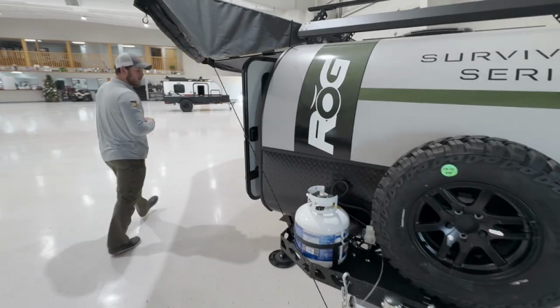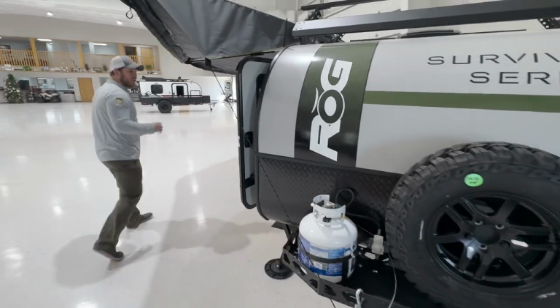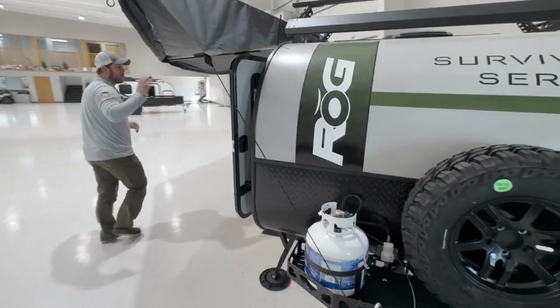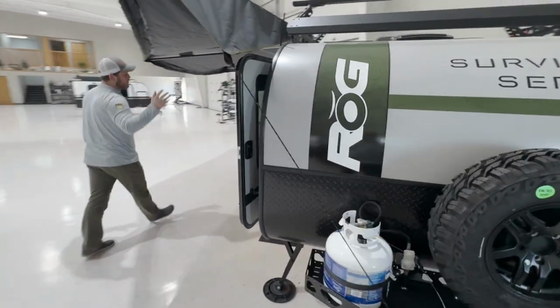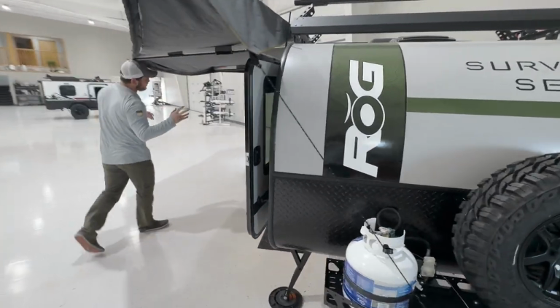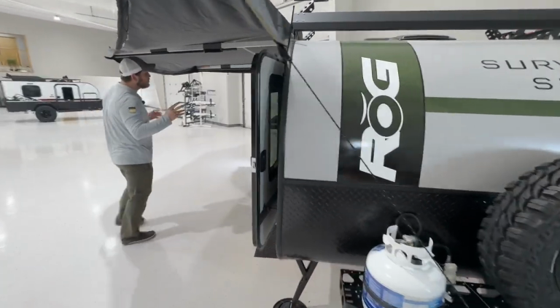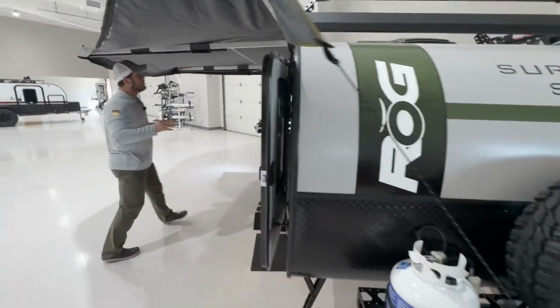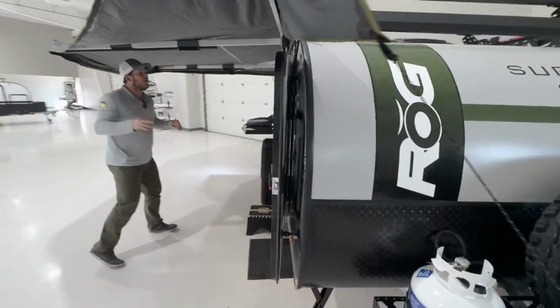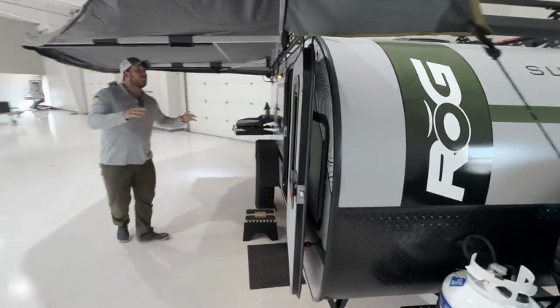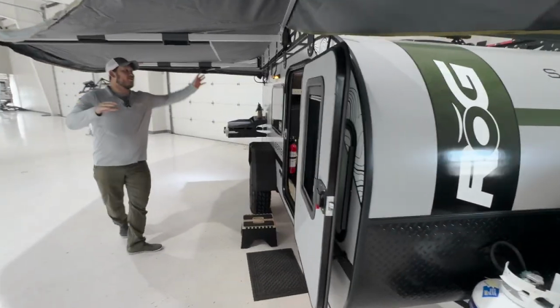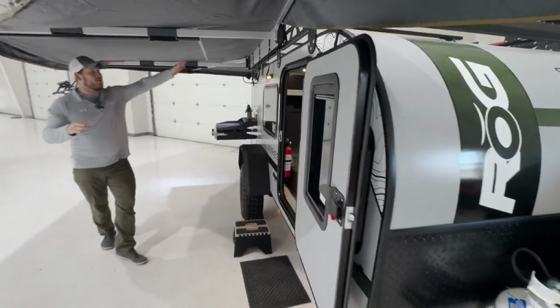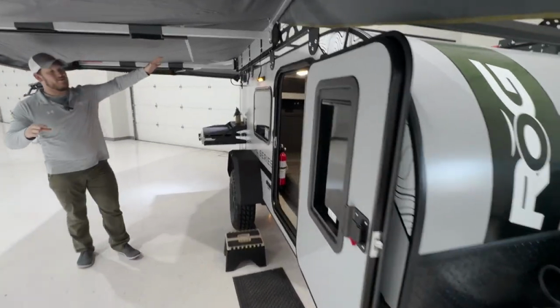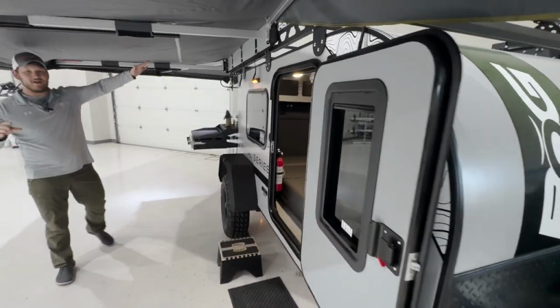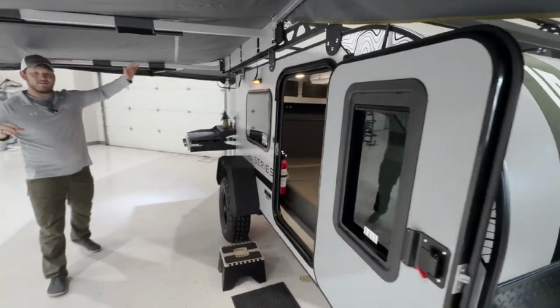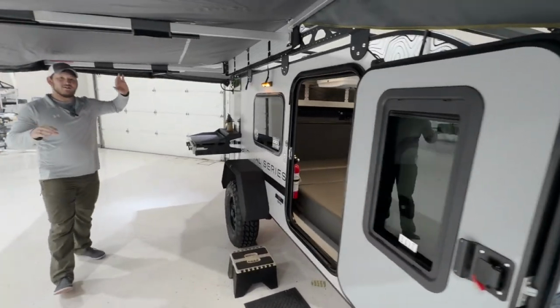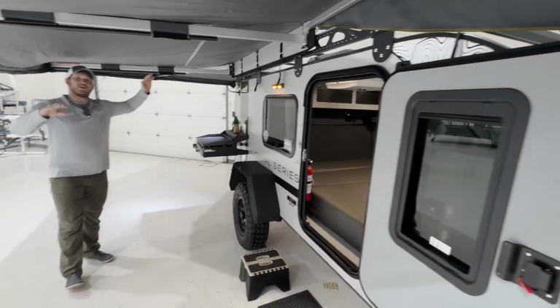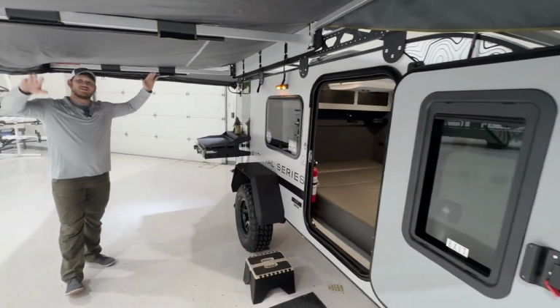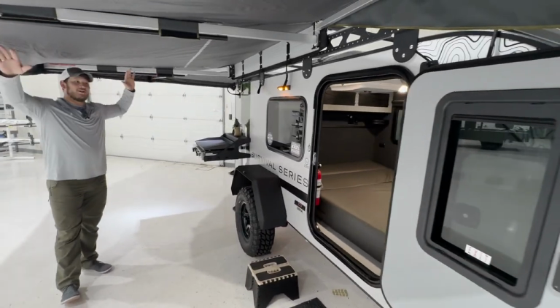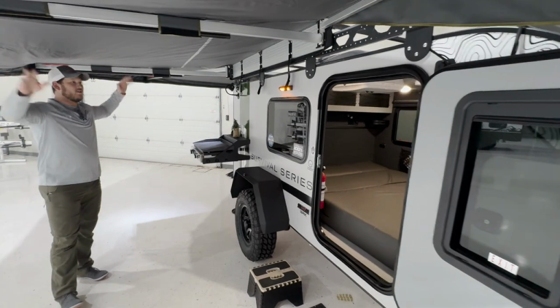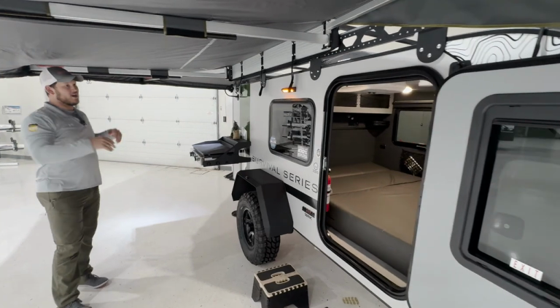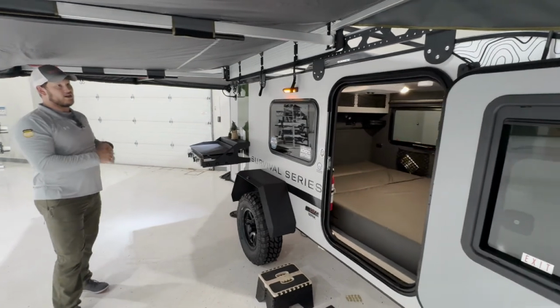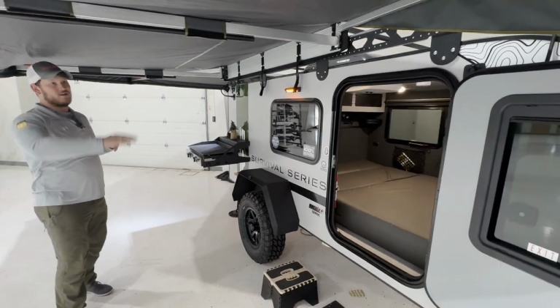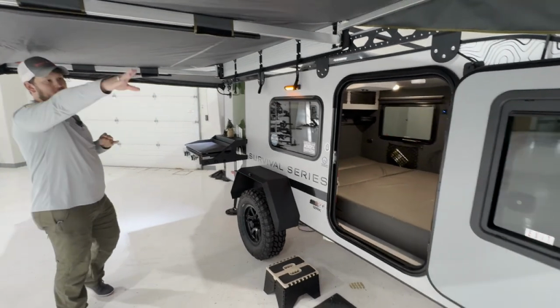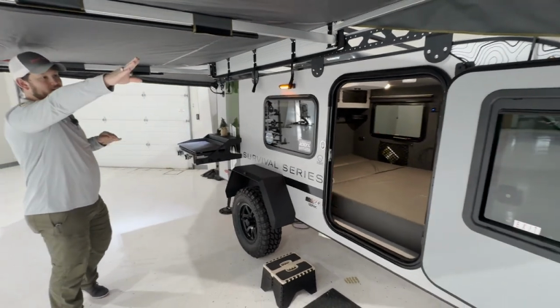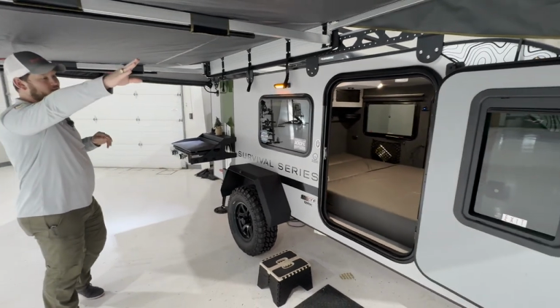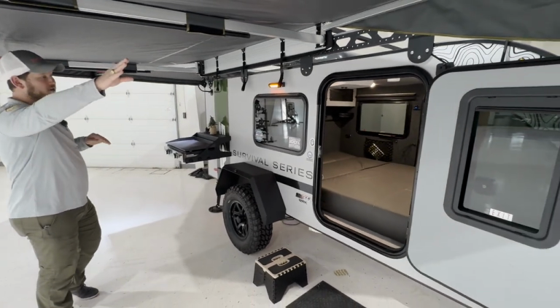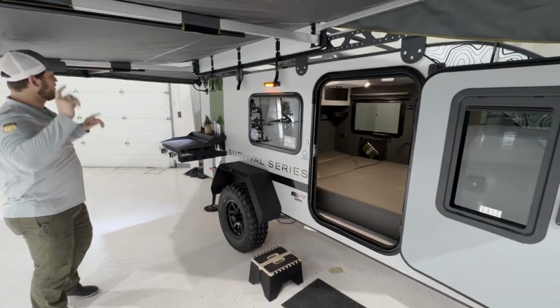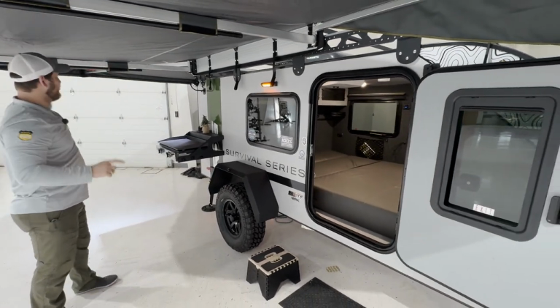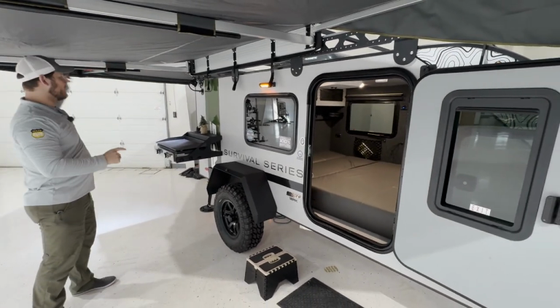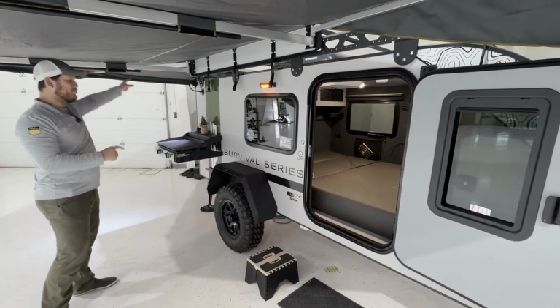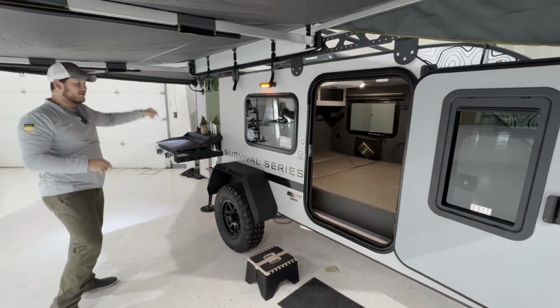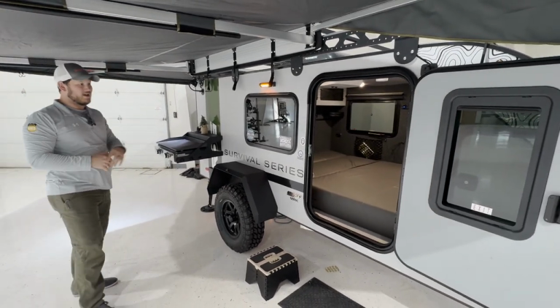Continuing to move around, on the roof rack we have the mounted 270-degree awning. It goes all the way to the front of the trailer and wraps around the back side.